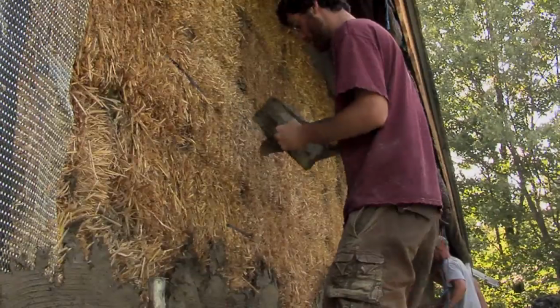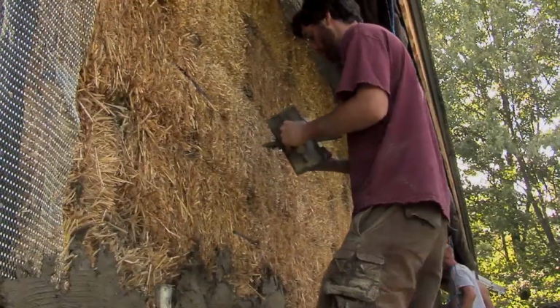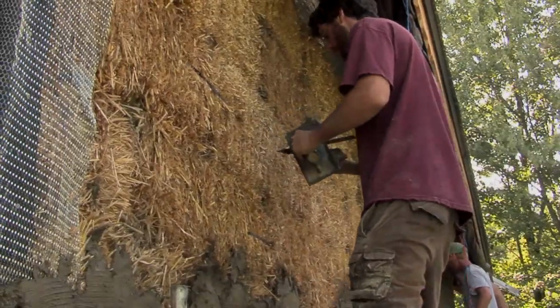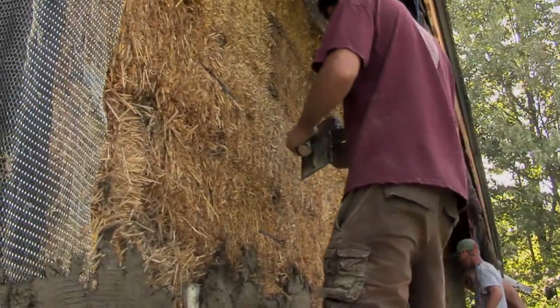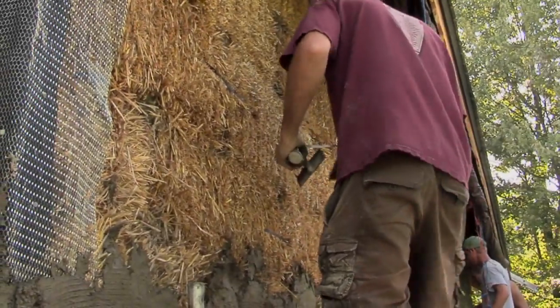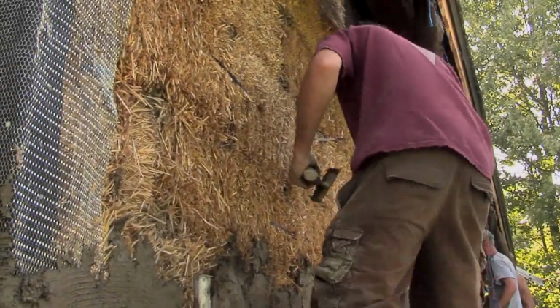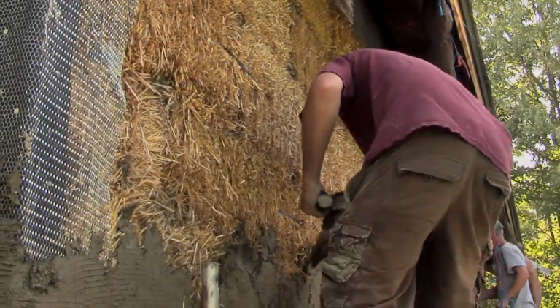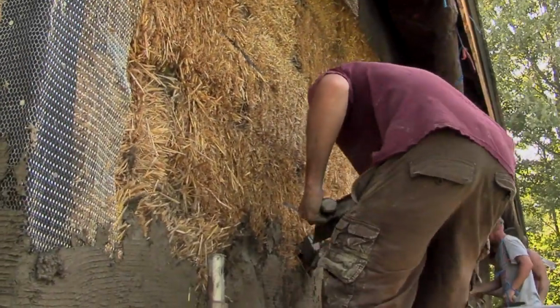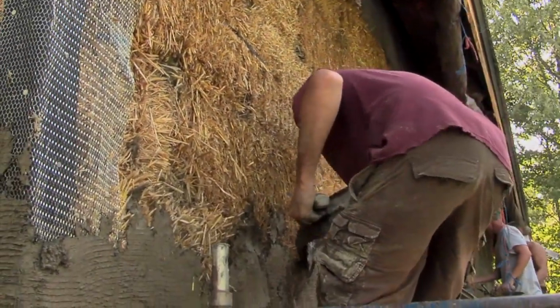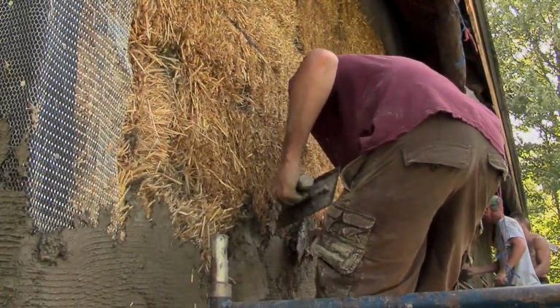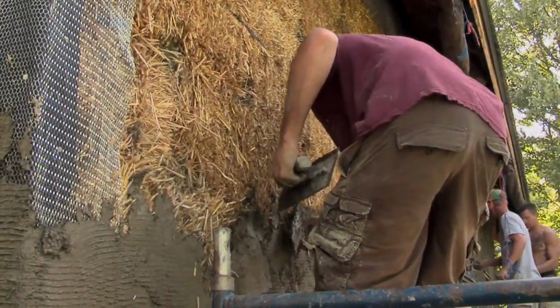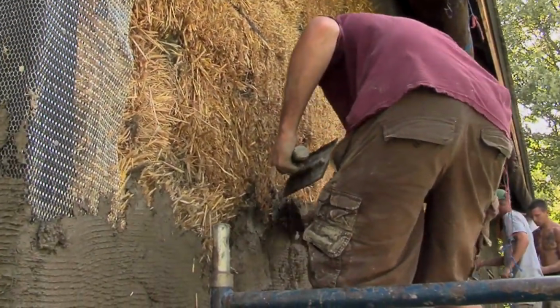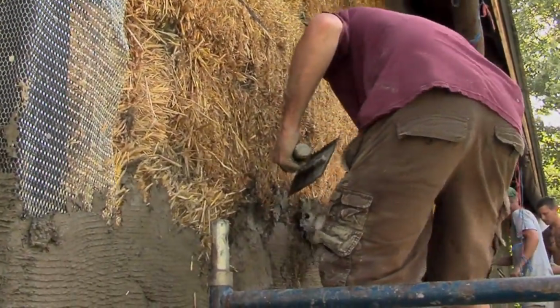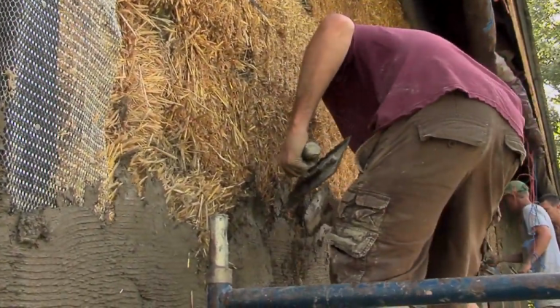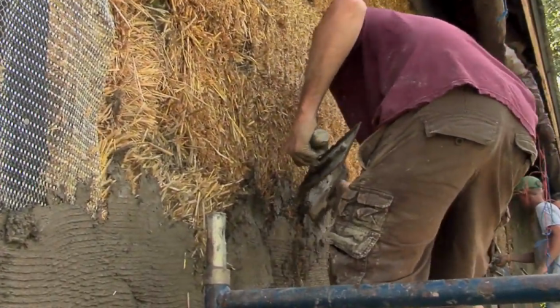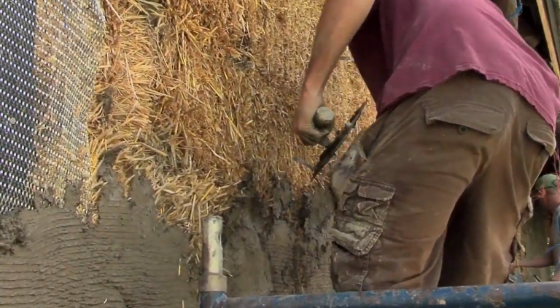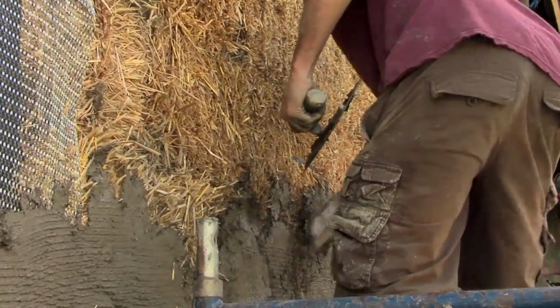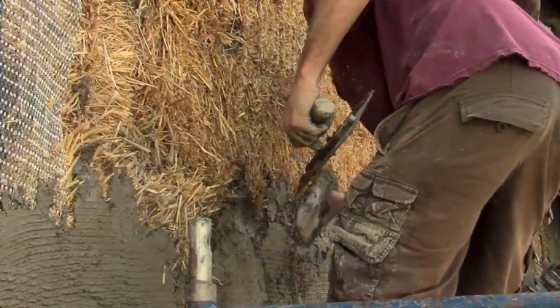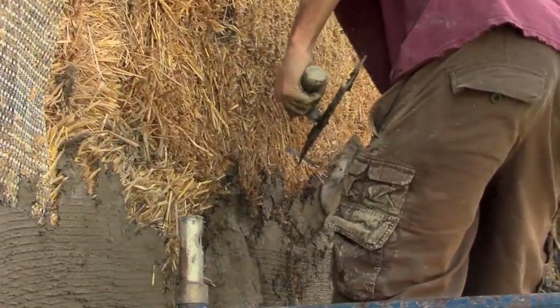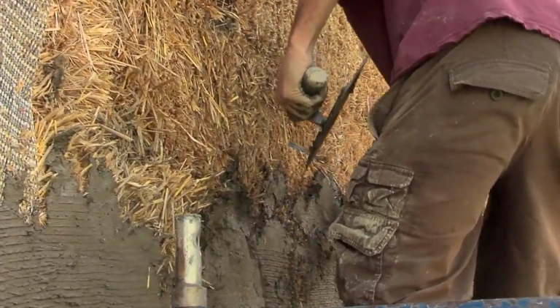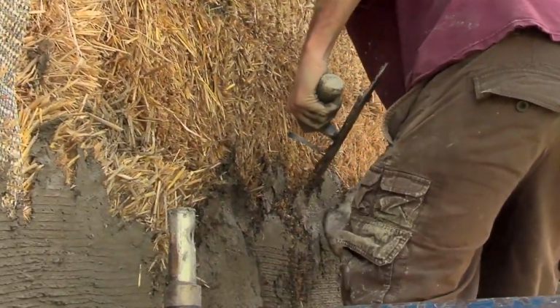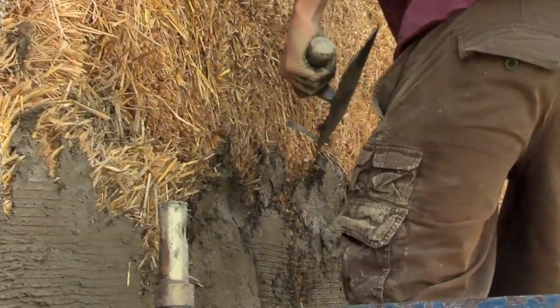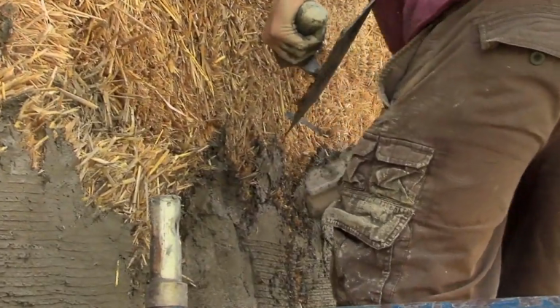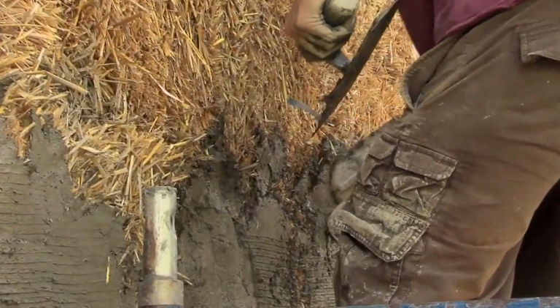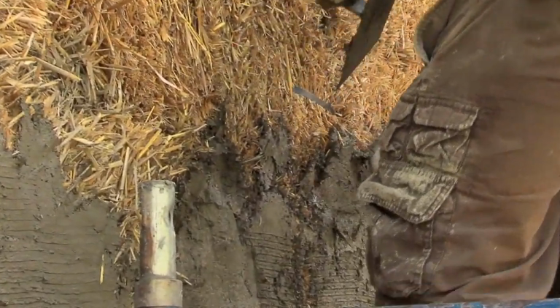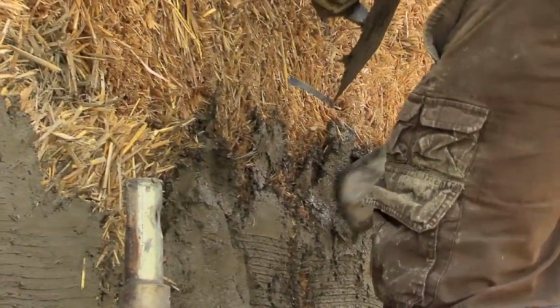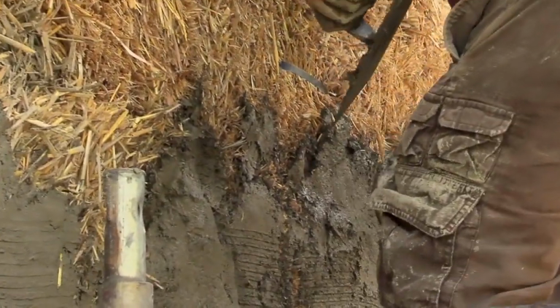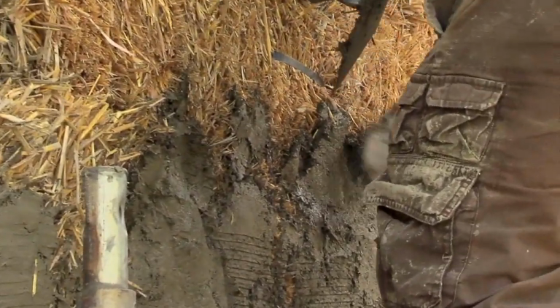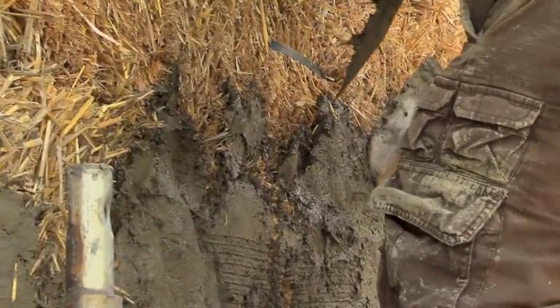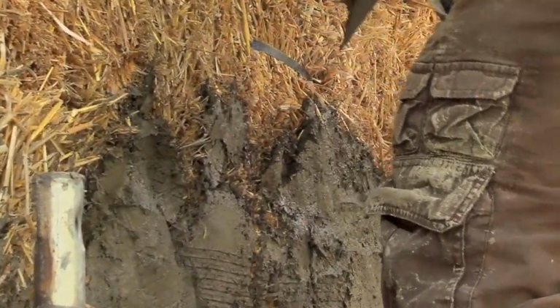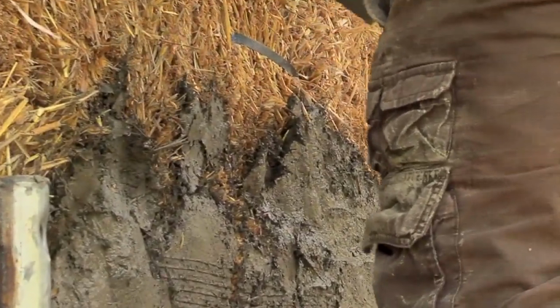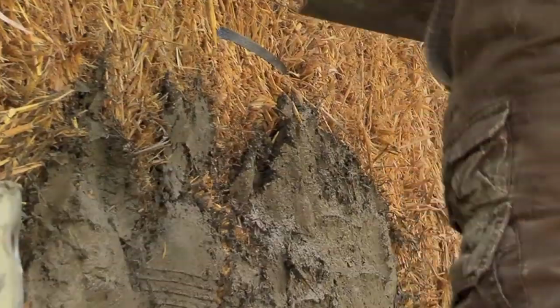We're putting the base coat plastering onto the north wall, putting about an inch thick off of the straw bale to give it a nice coat so it stays waterproof.